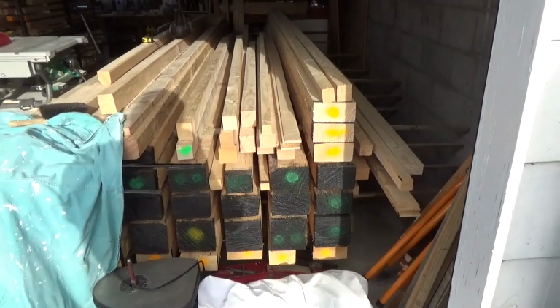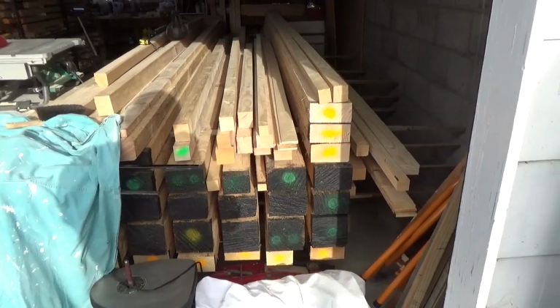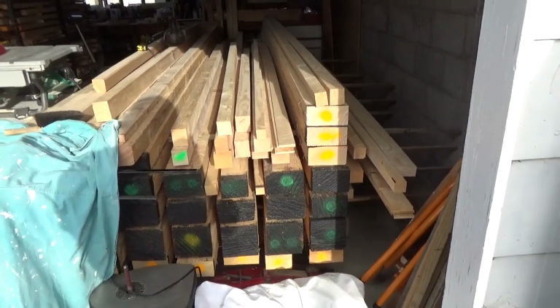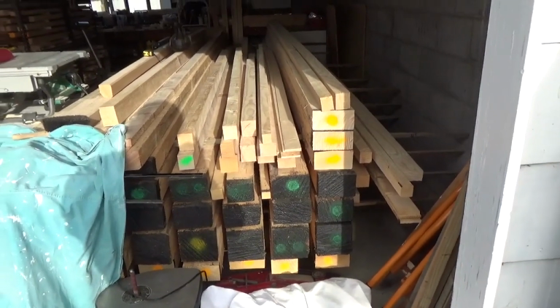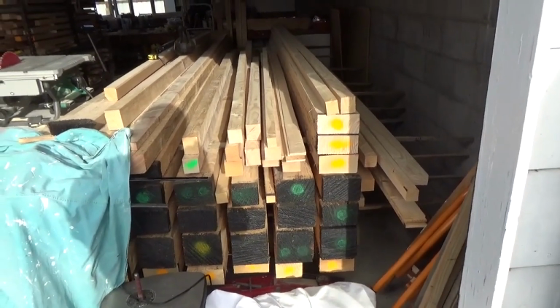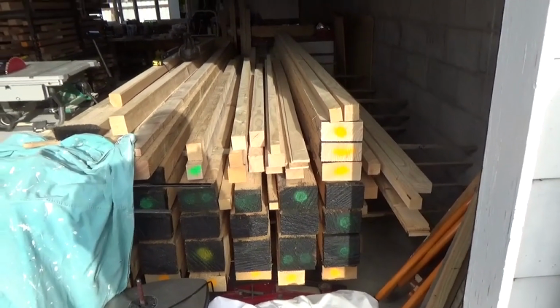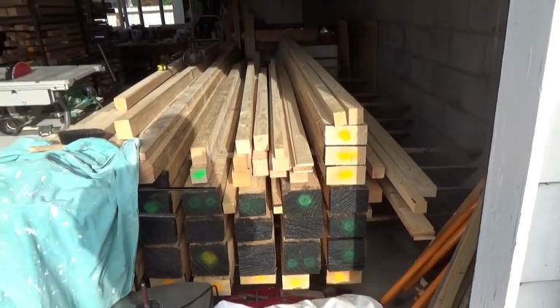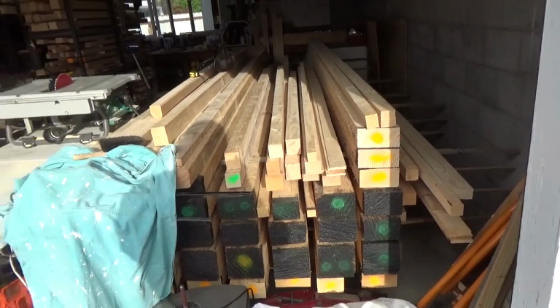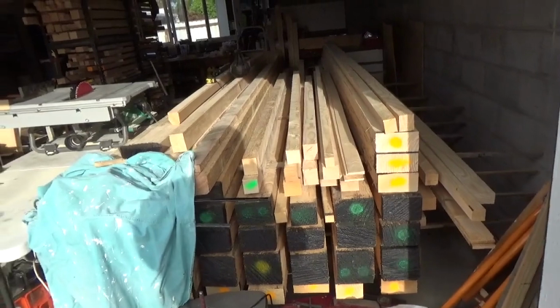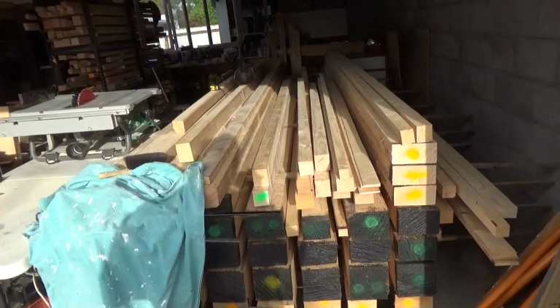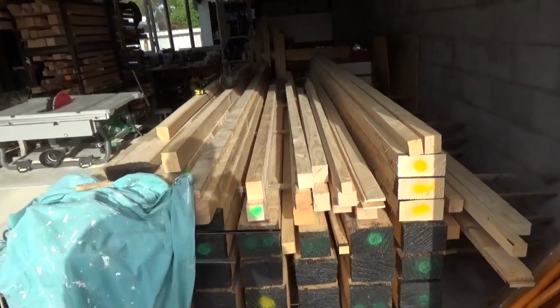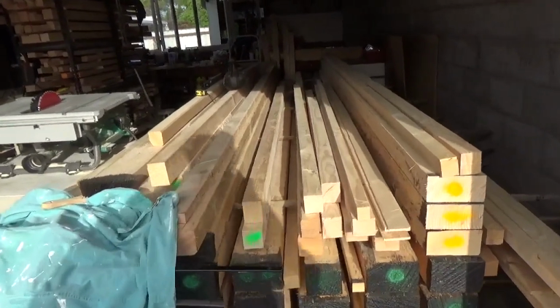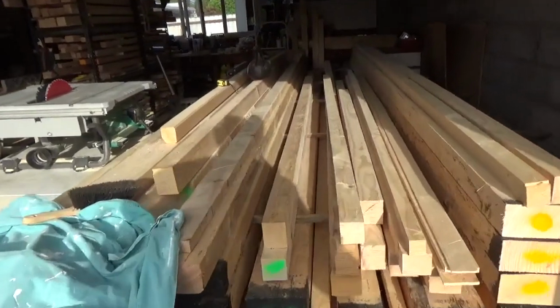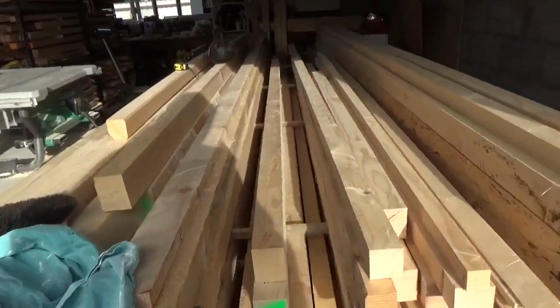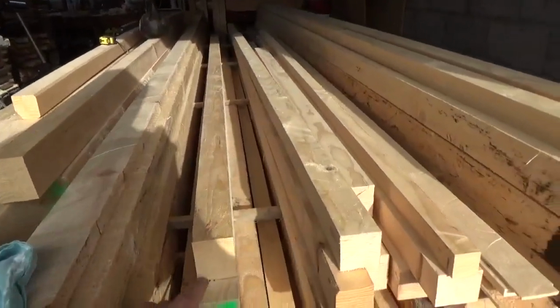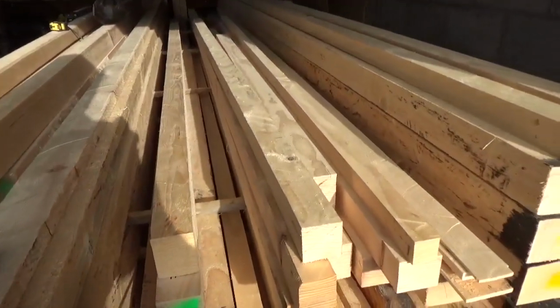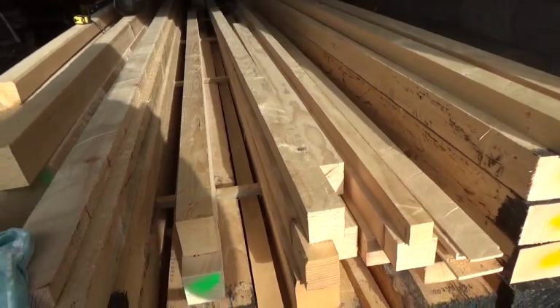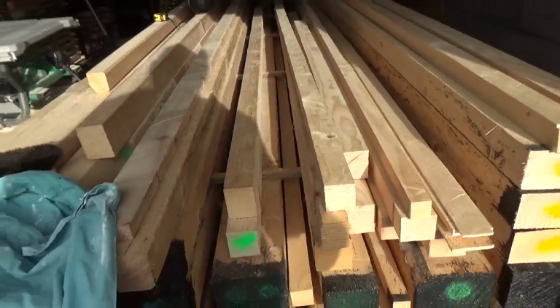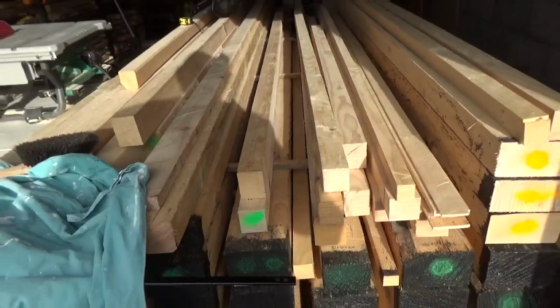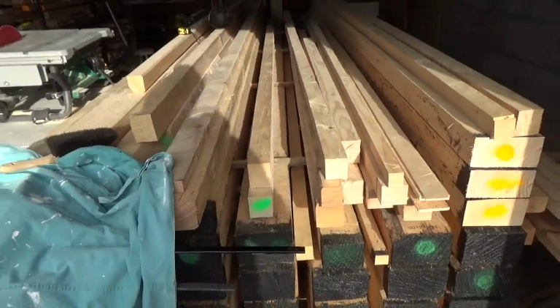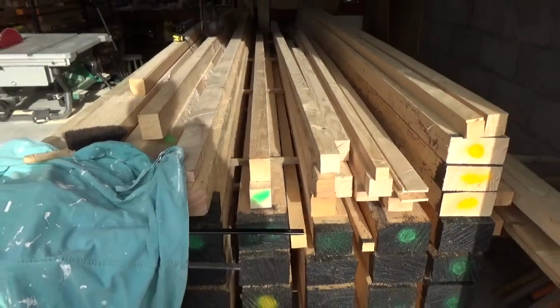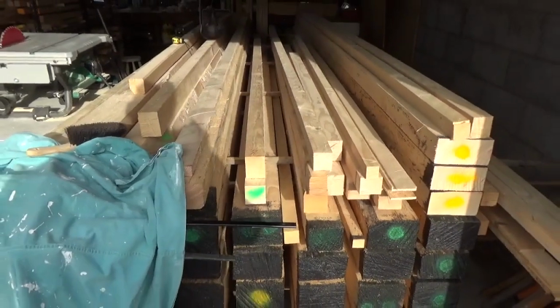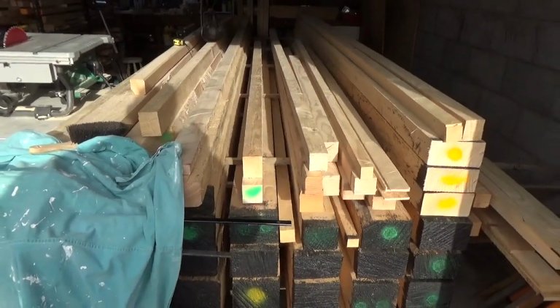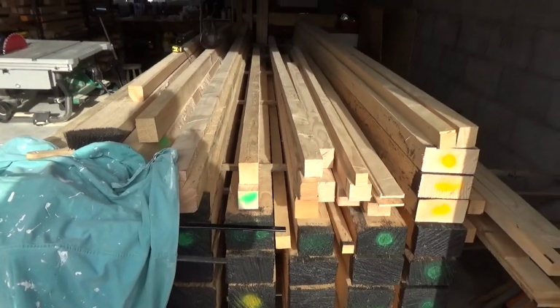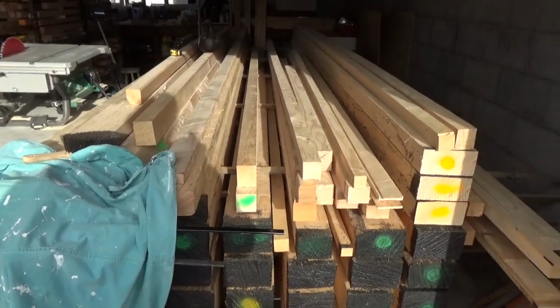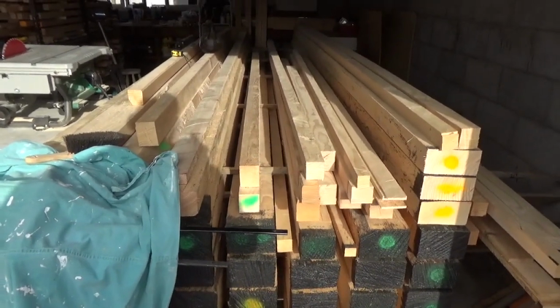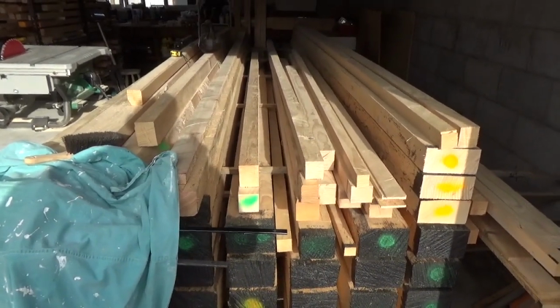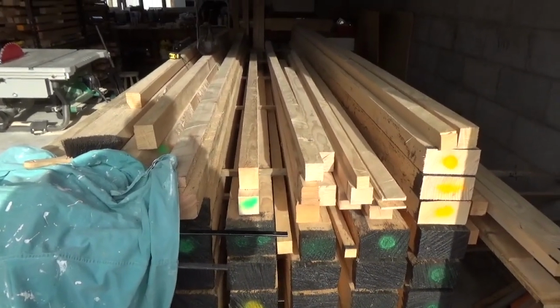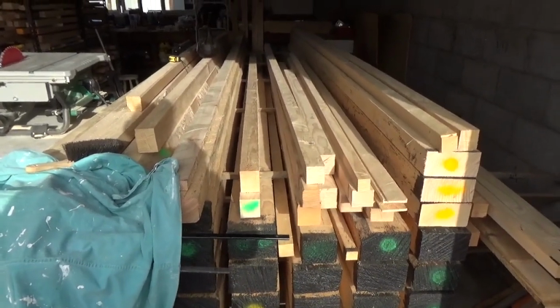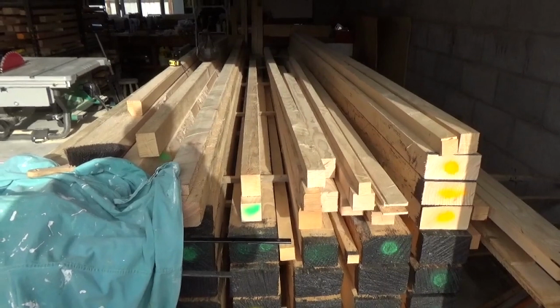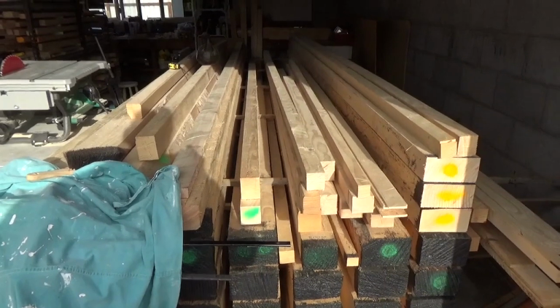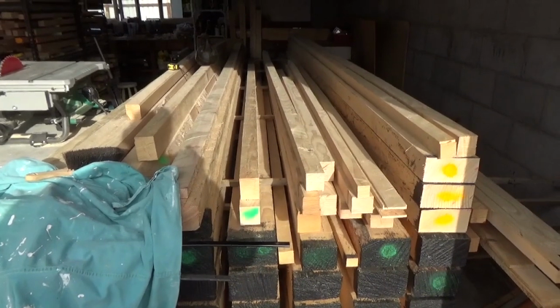The second piece of that, which I don't show in the video, managed to get this piece. Marked green because that's going to be okay for a spar timber — specifically the top rear spar for one of the wings.